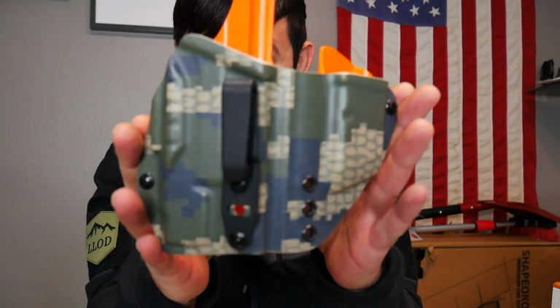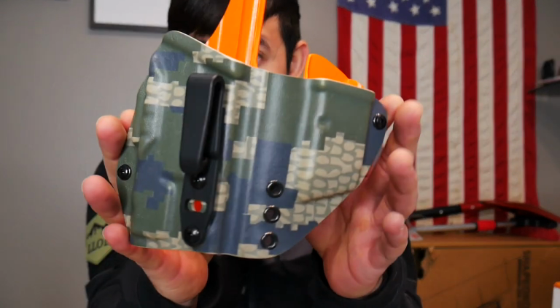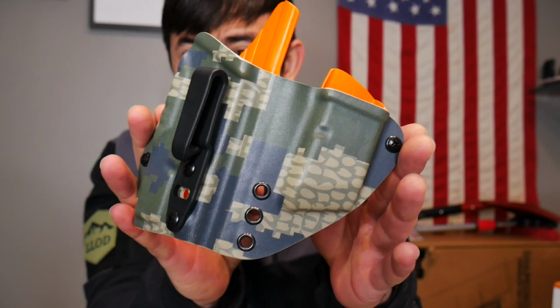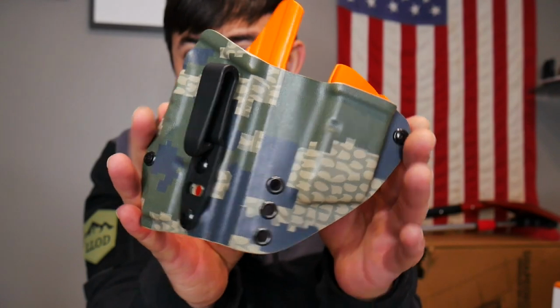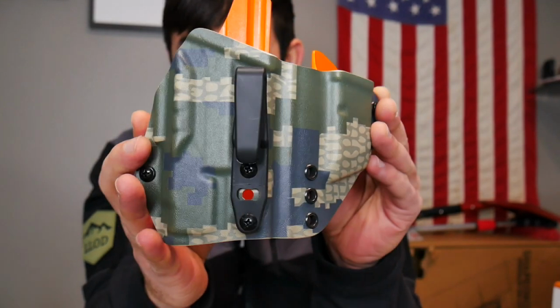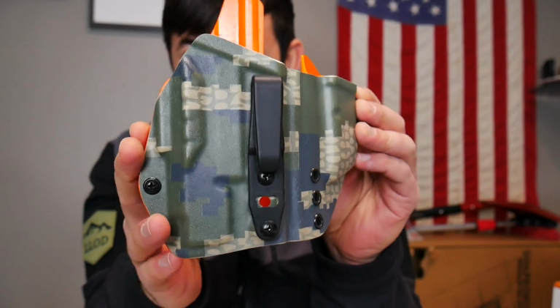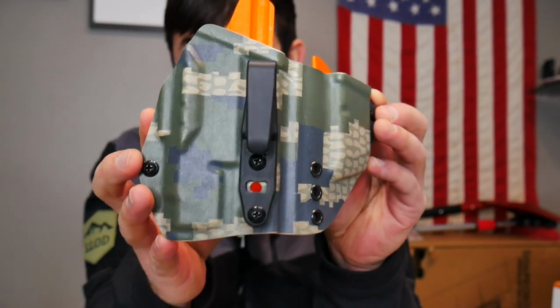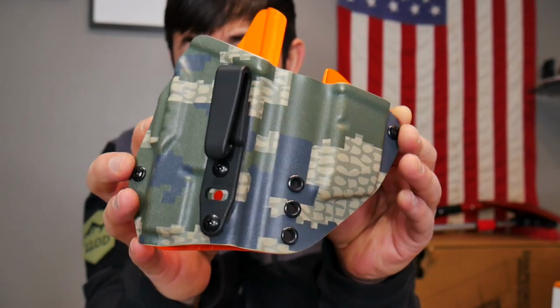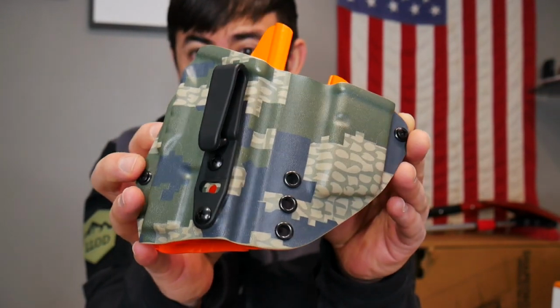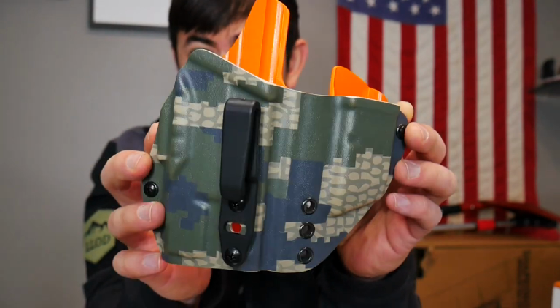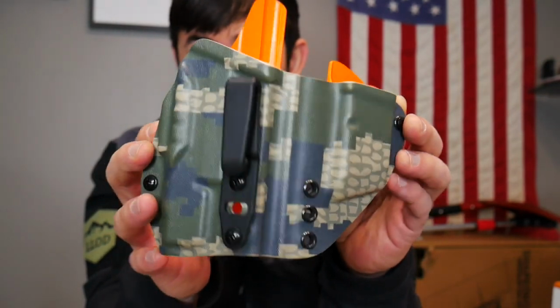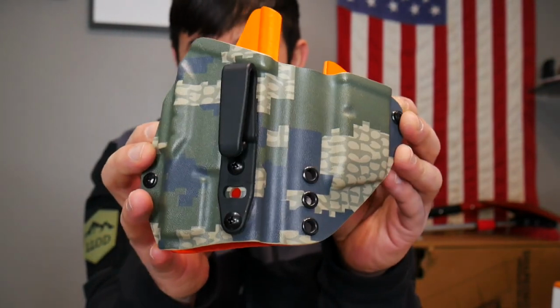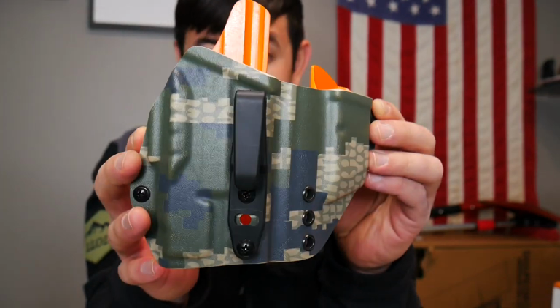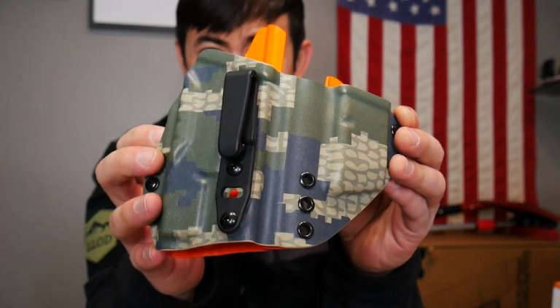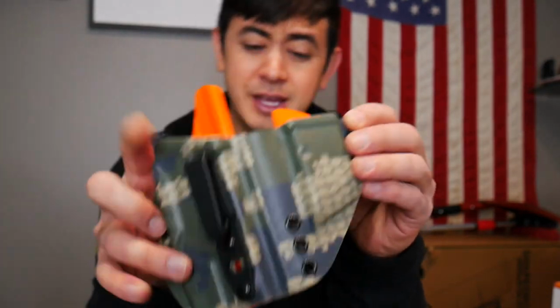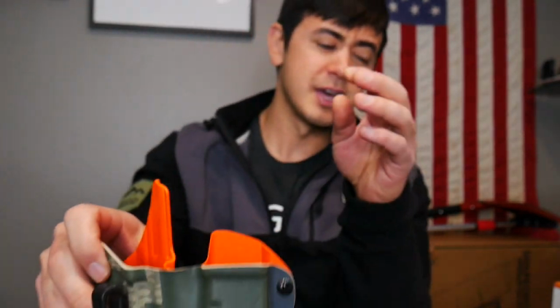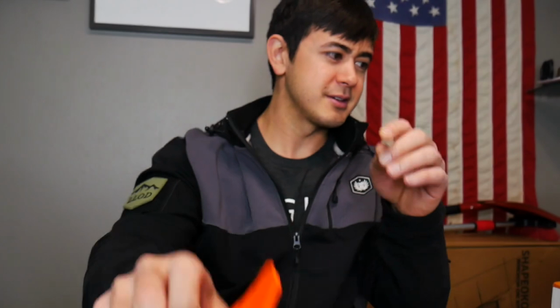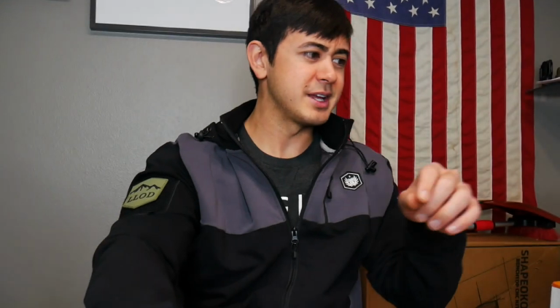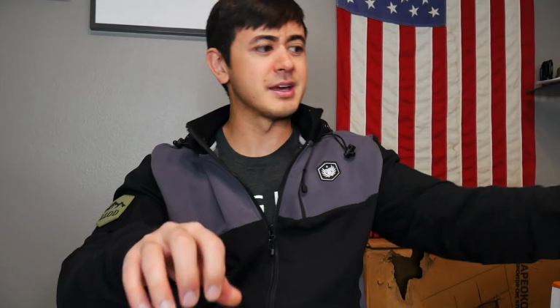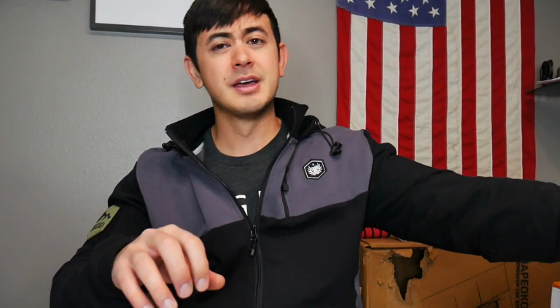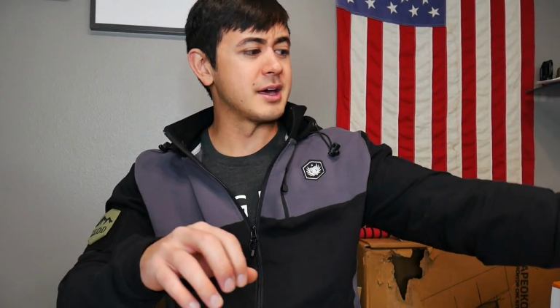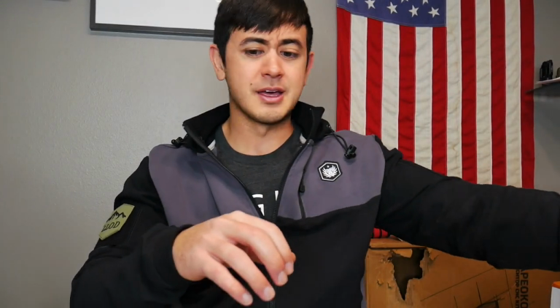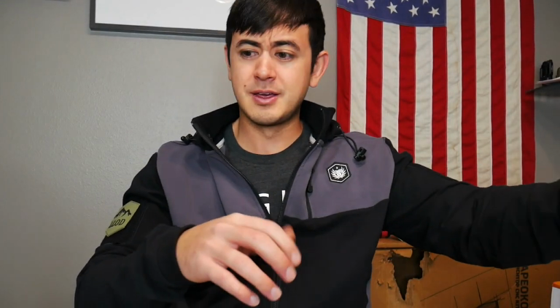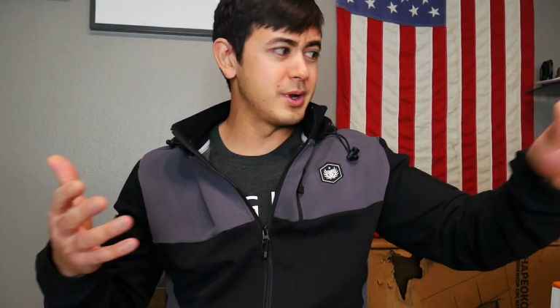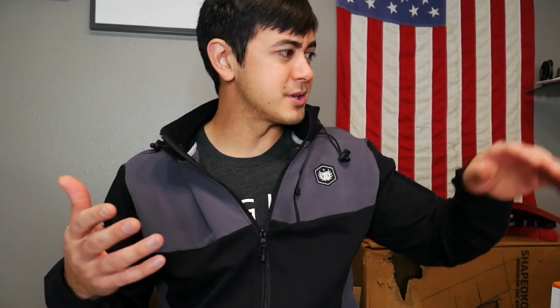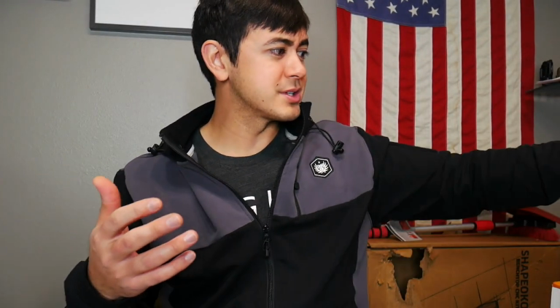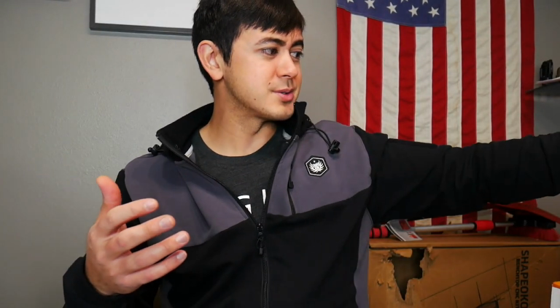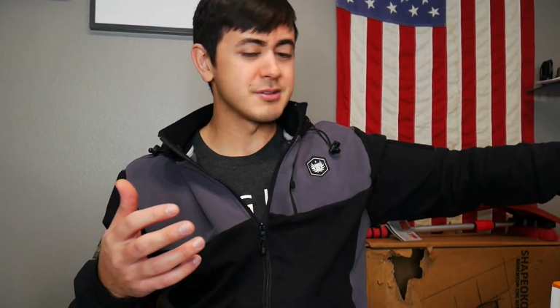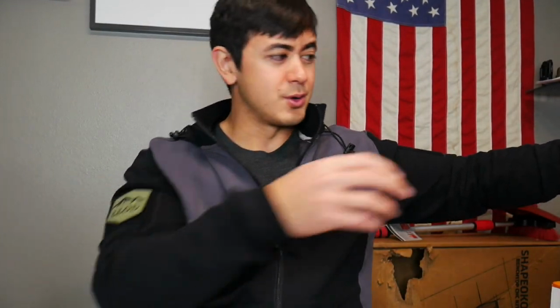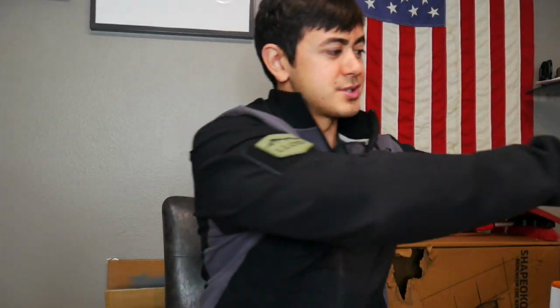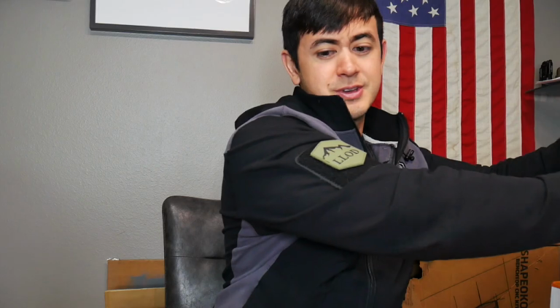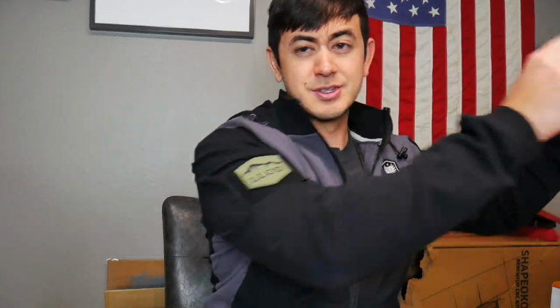This is an APLC holster — Cuyo Verde, I think. I was going to show some stuff. Holster stuff.